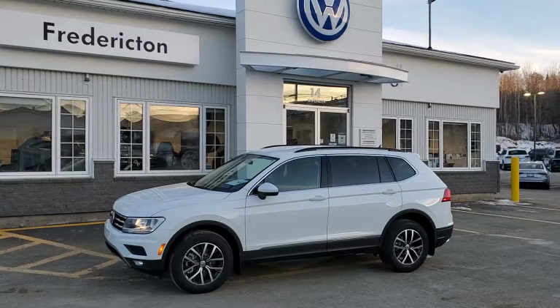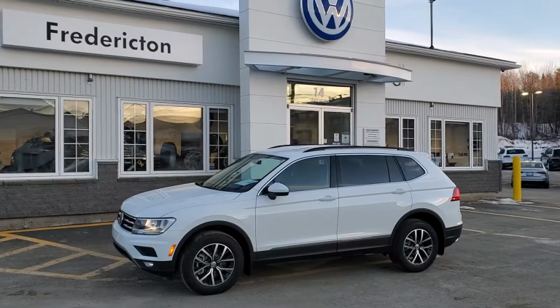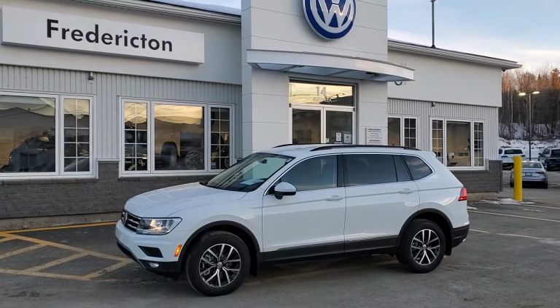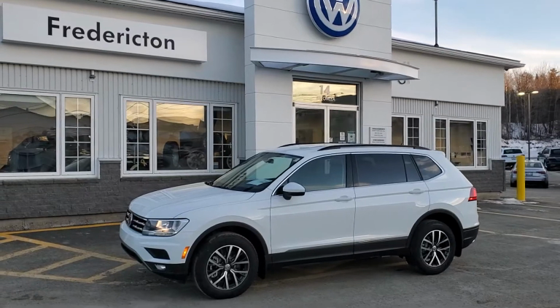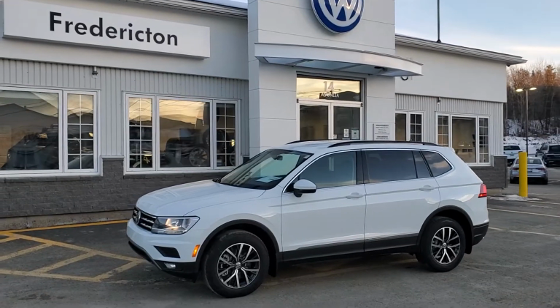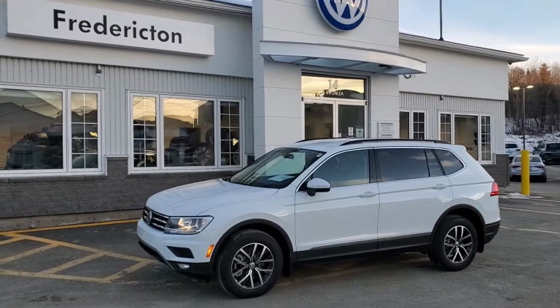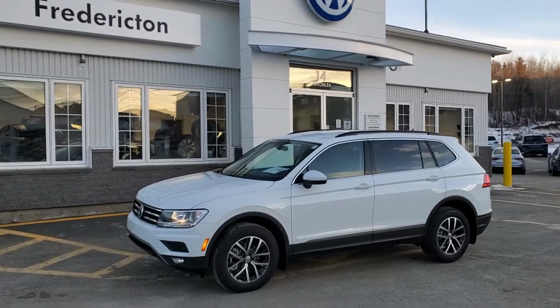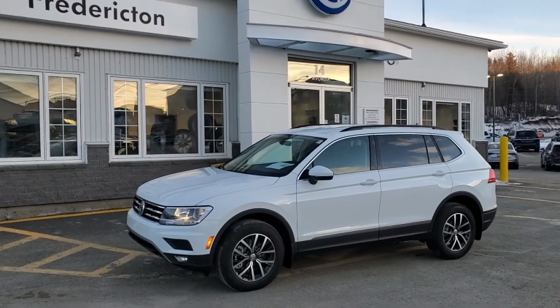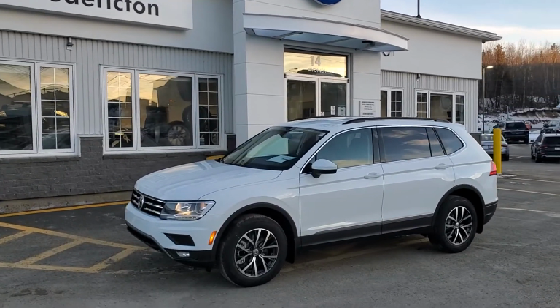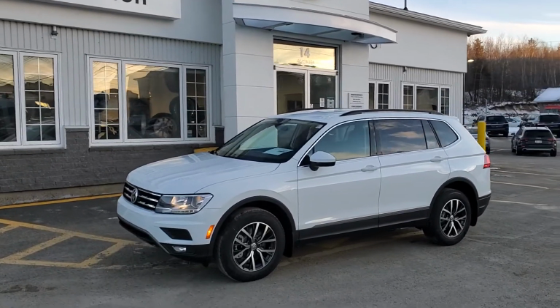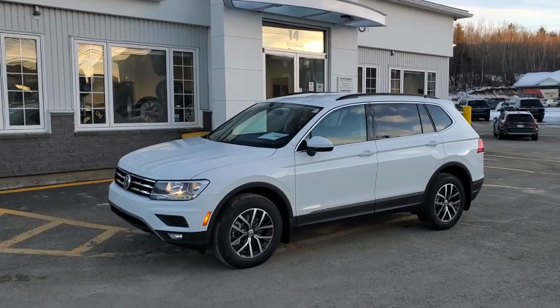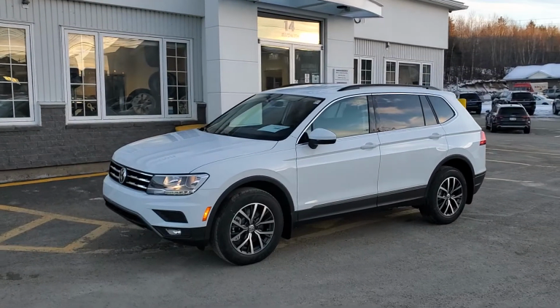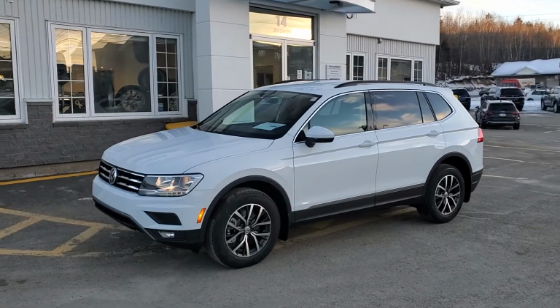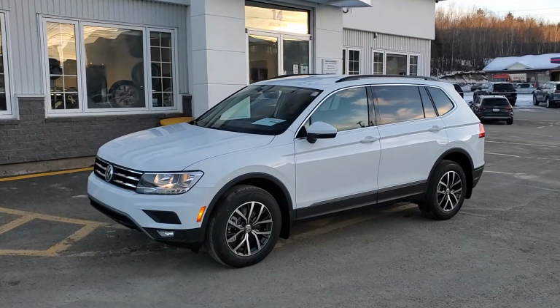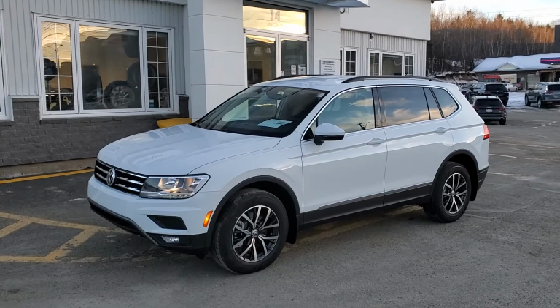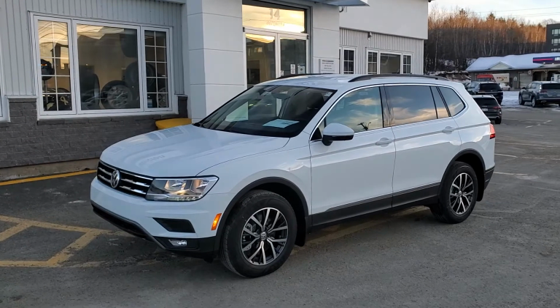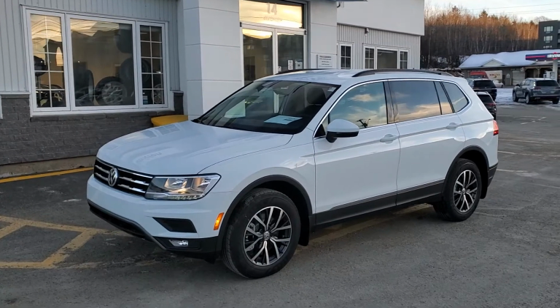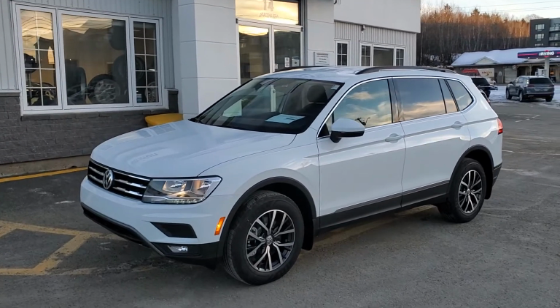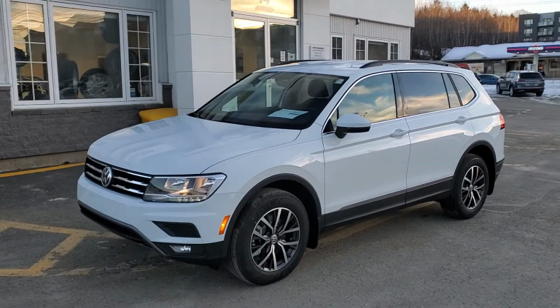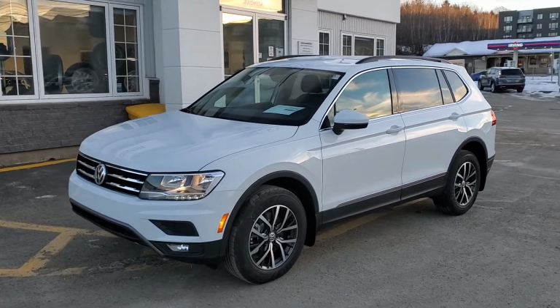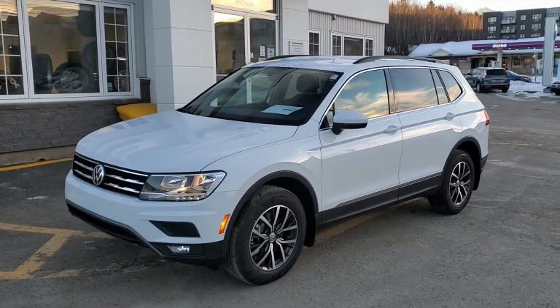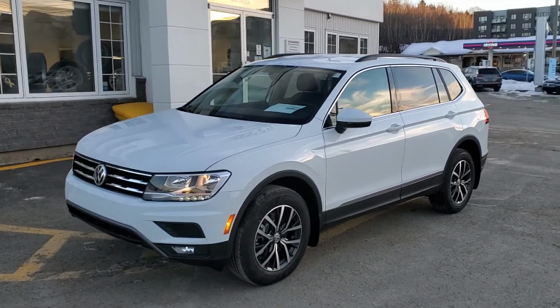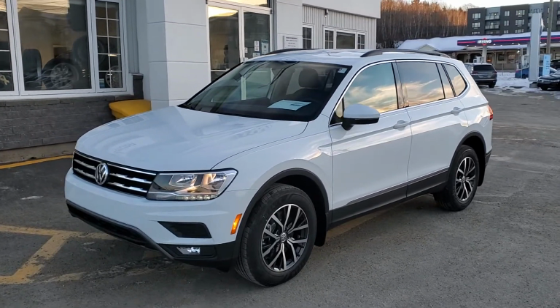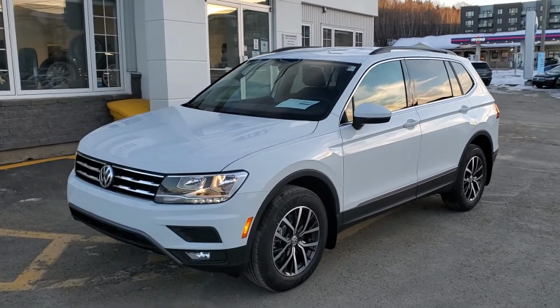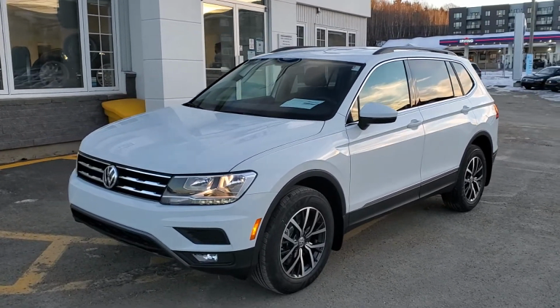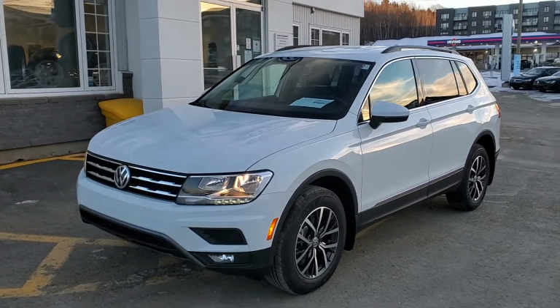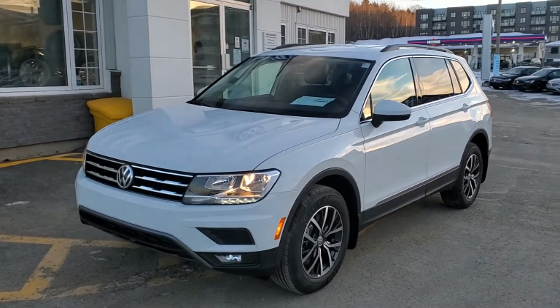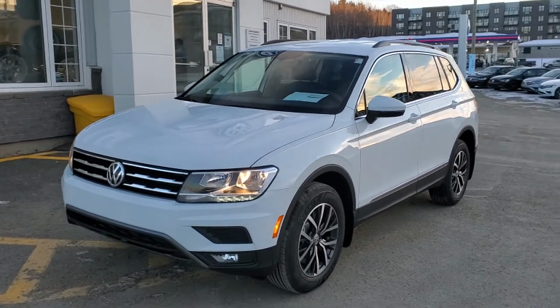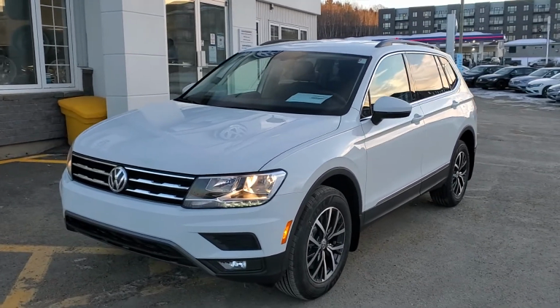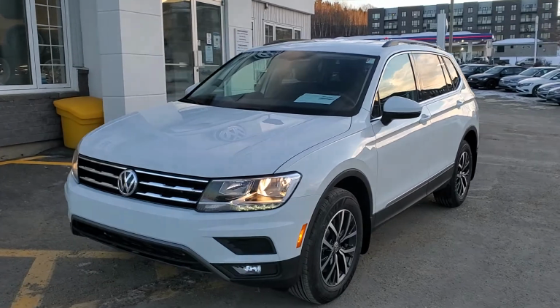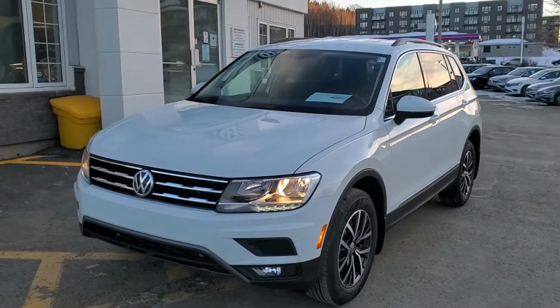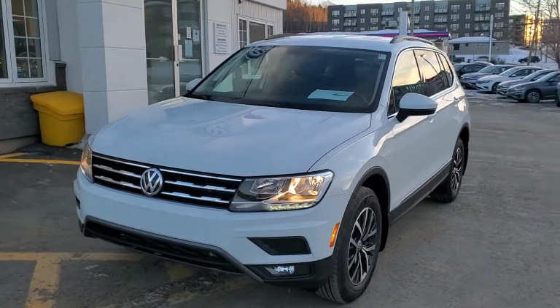Hey there everyone, this is our fresh arrival. It's a 2021 Volkswagen Tiguan Comfortline, 4-motion all-wheel drive, 2-litre turbo with a real 8-speed automatic transmission.